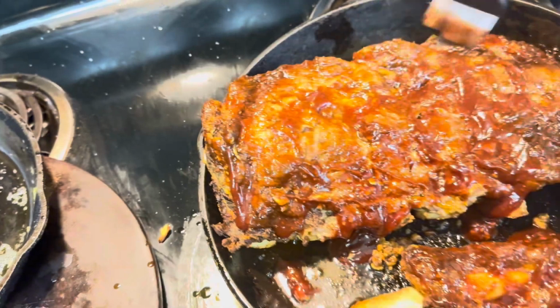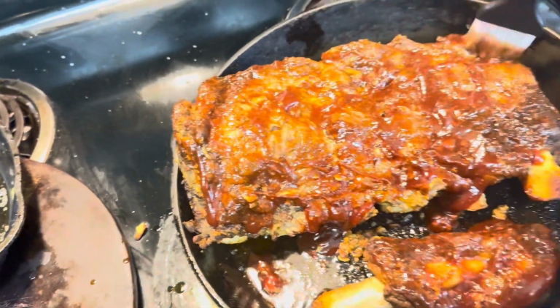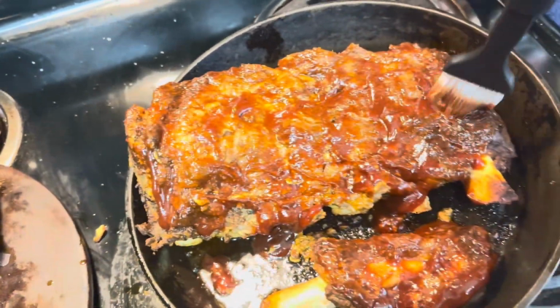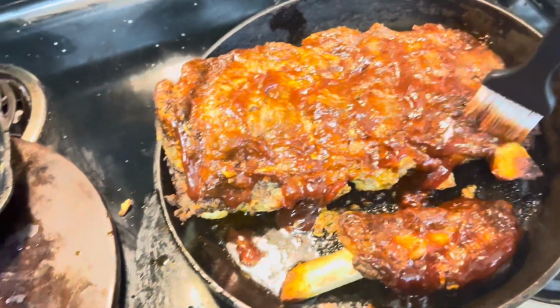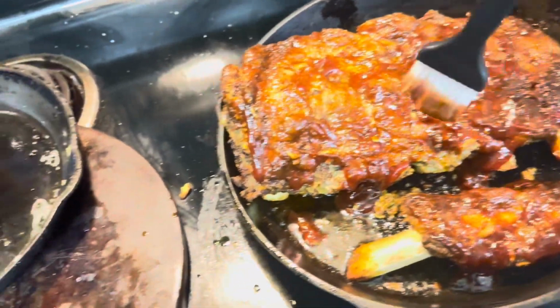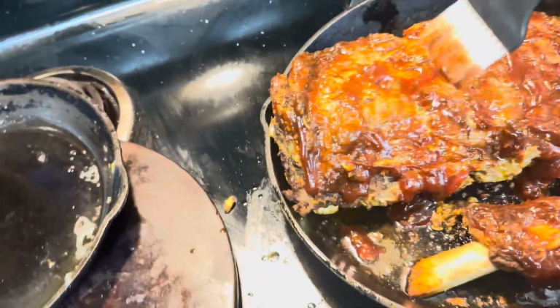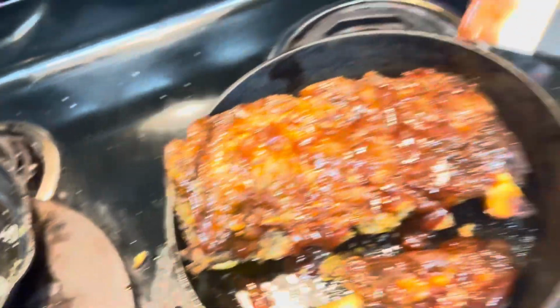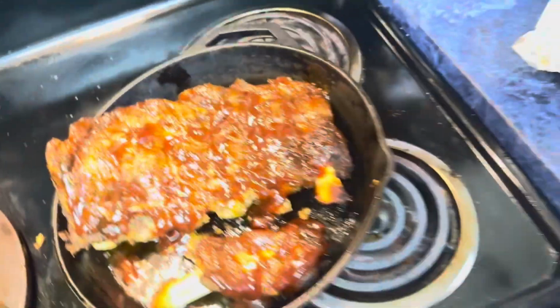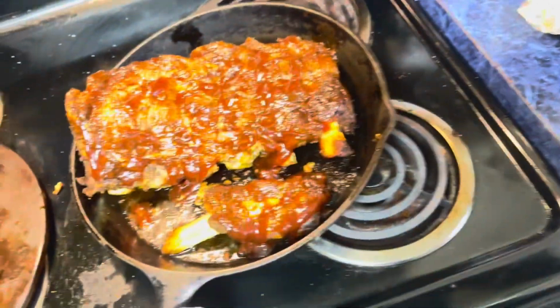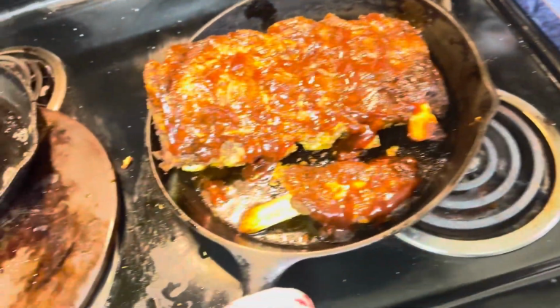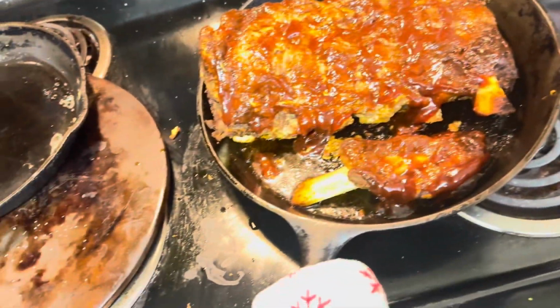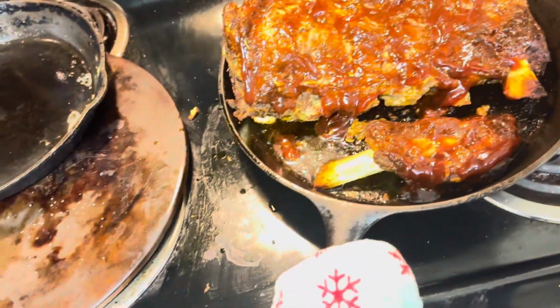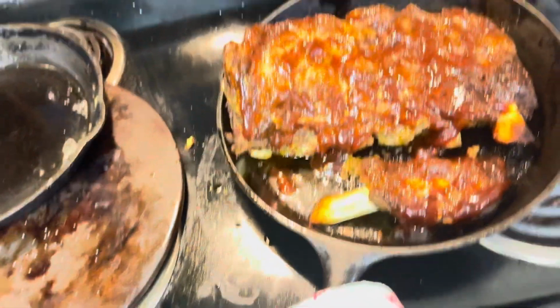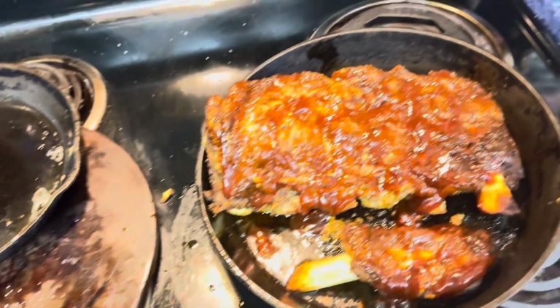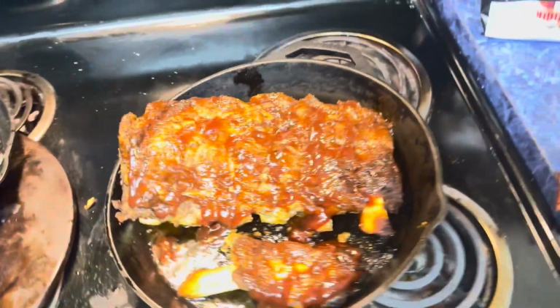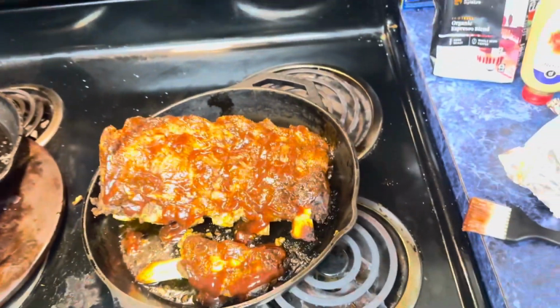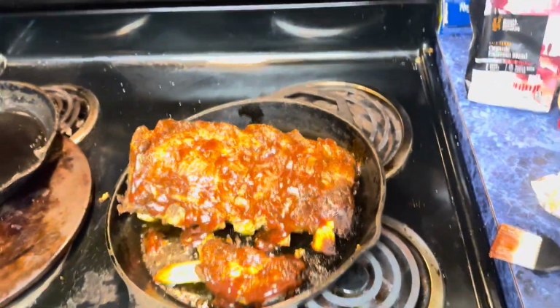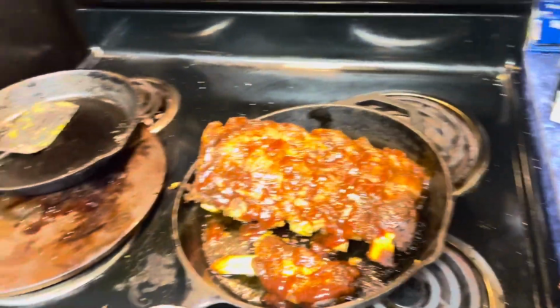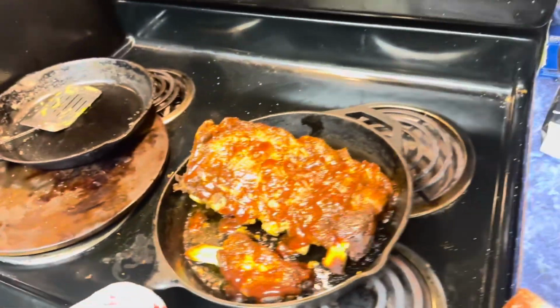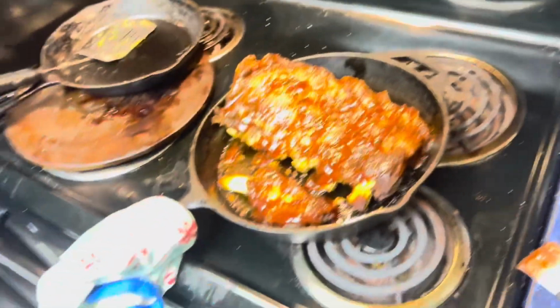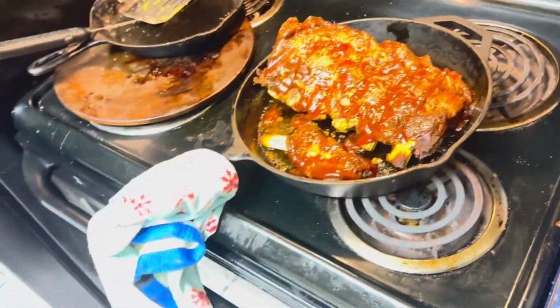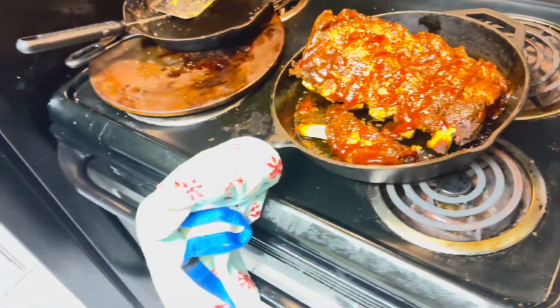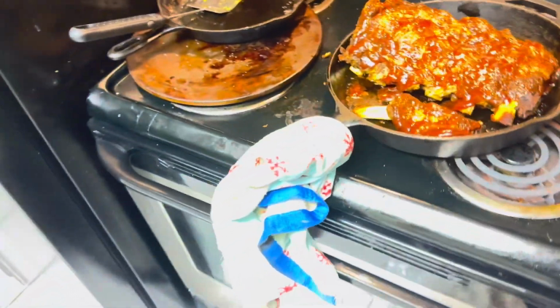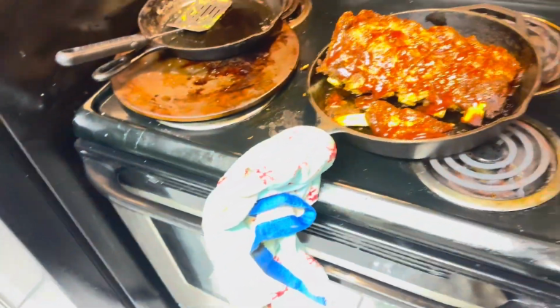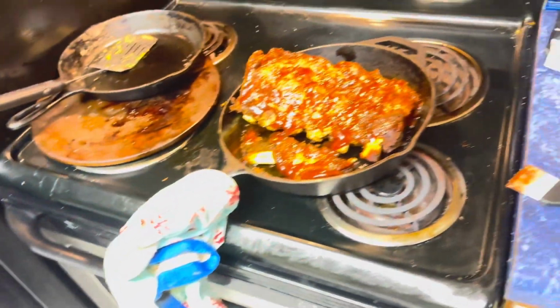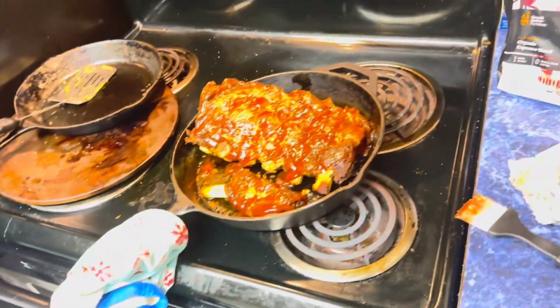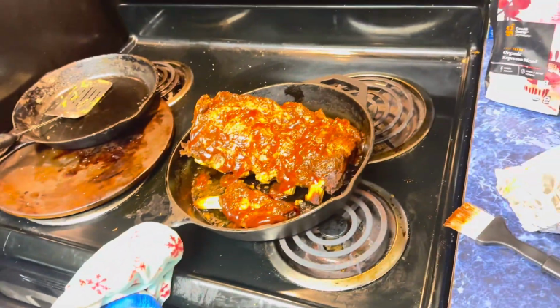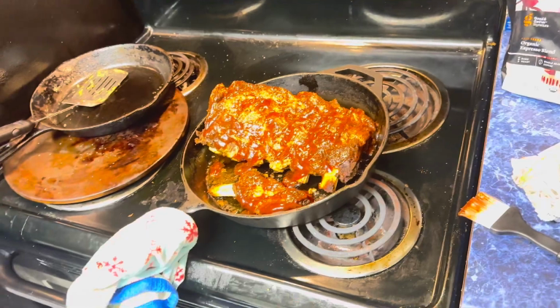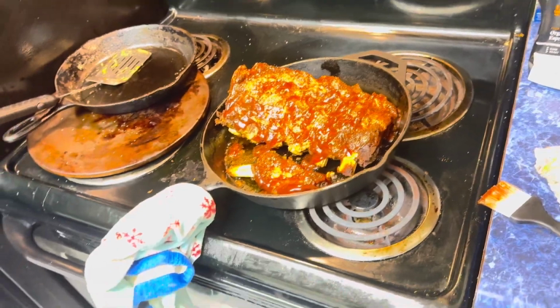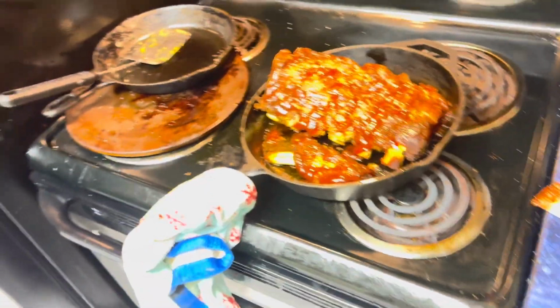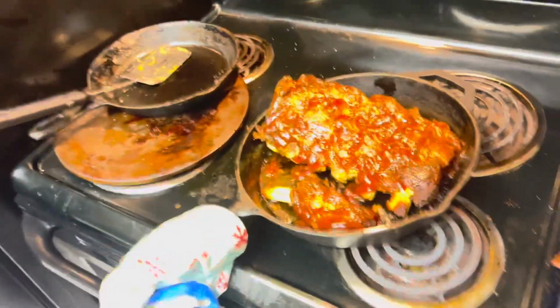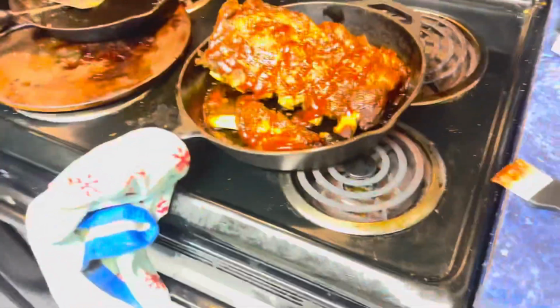Then I wrapped them in aluminum foil and put it in the oven for 50 minutes on one side at 380. And then I took them out, flipped them over, and put them in for another 50 minutes.